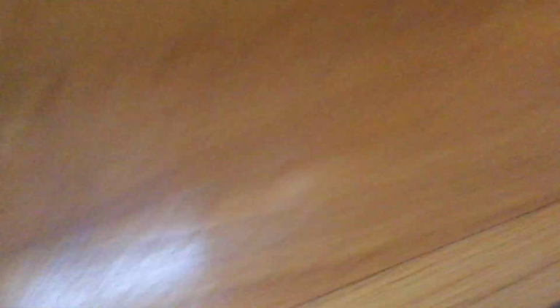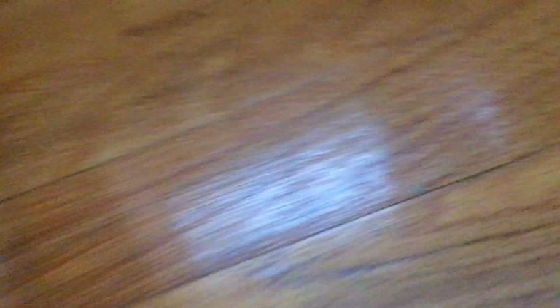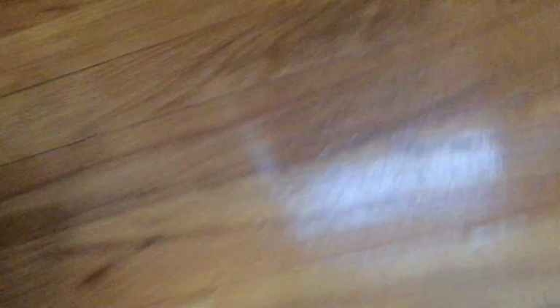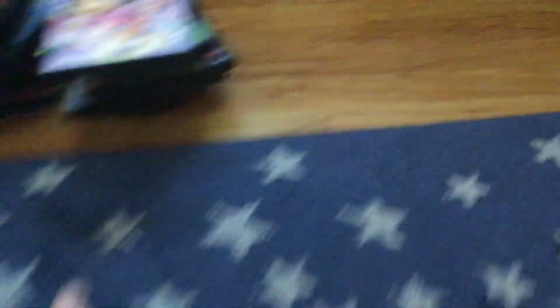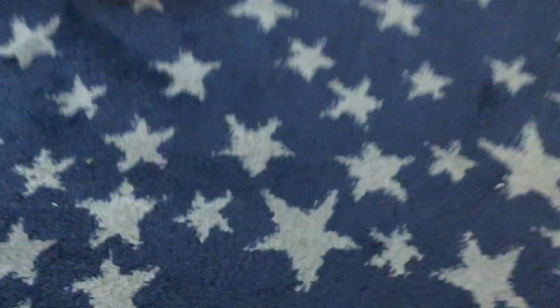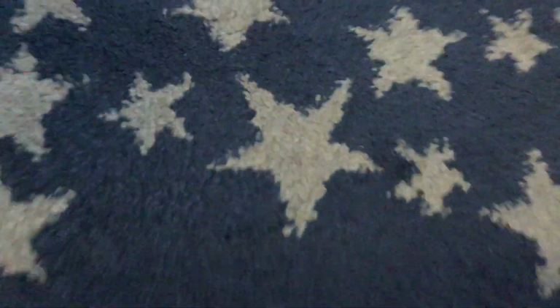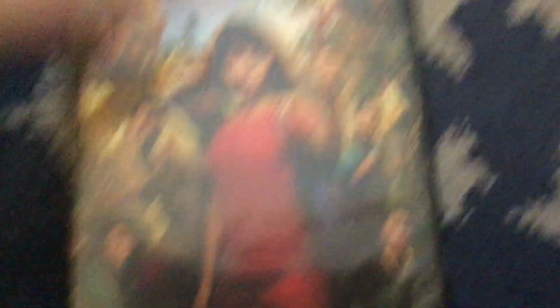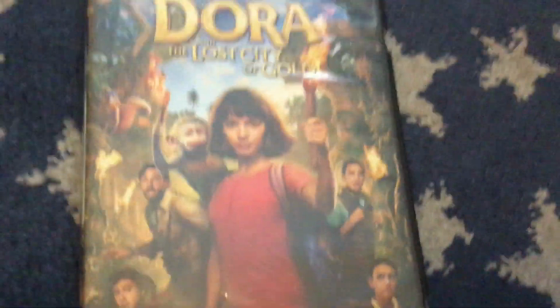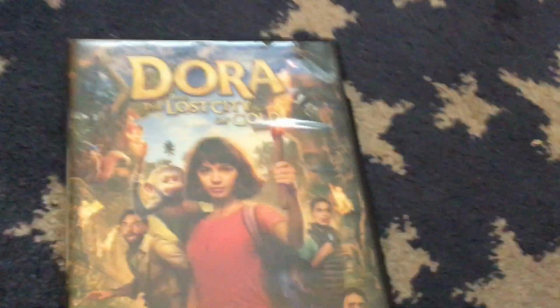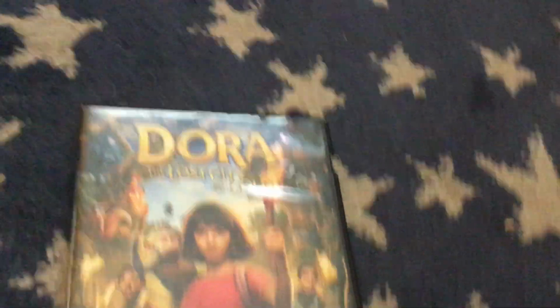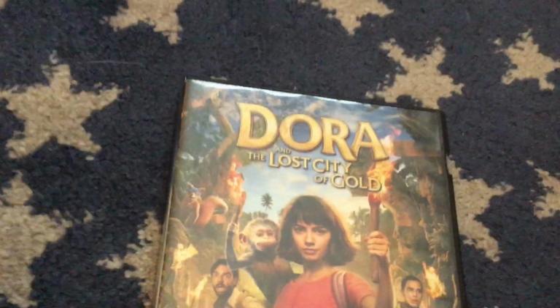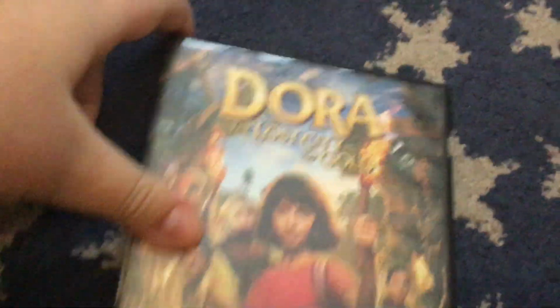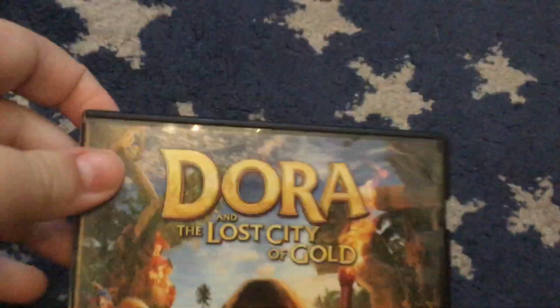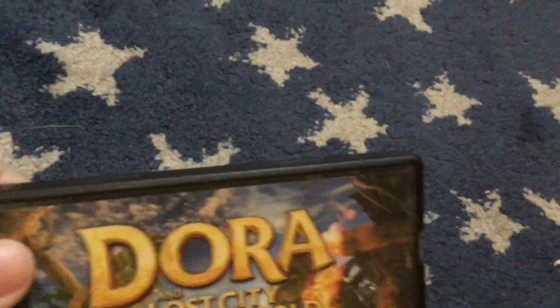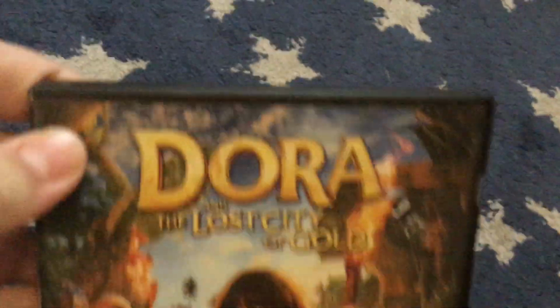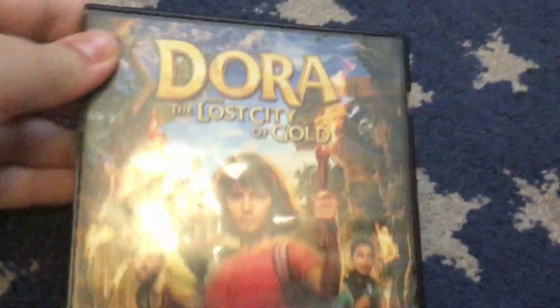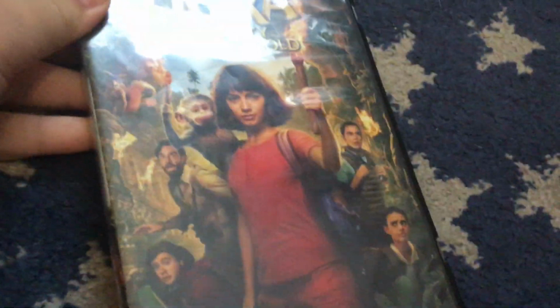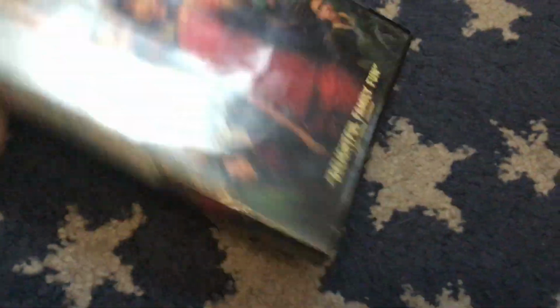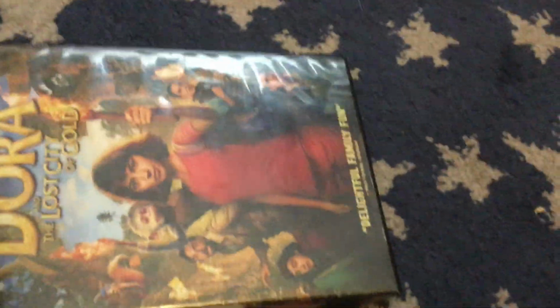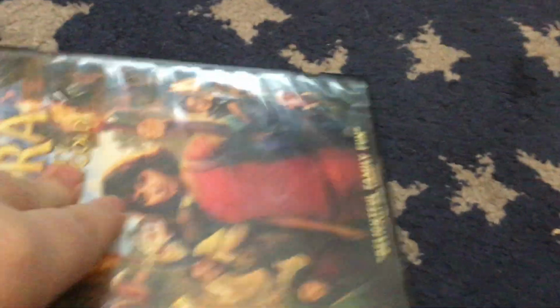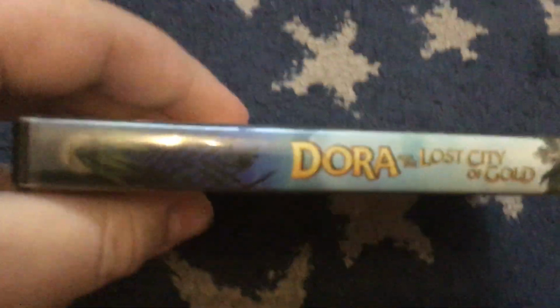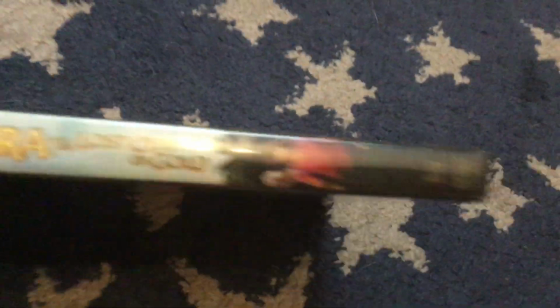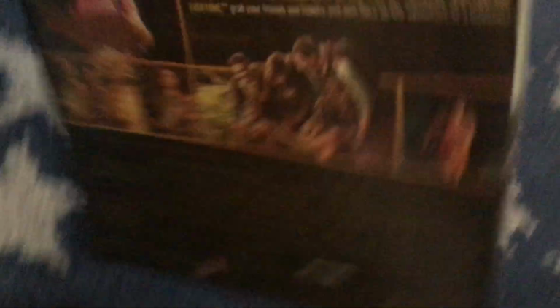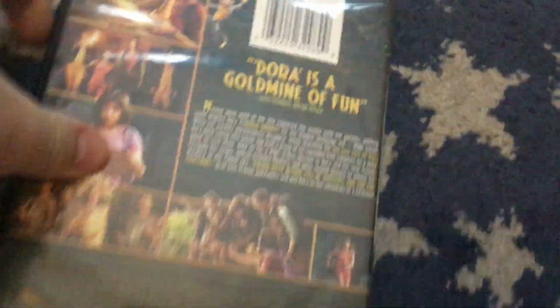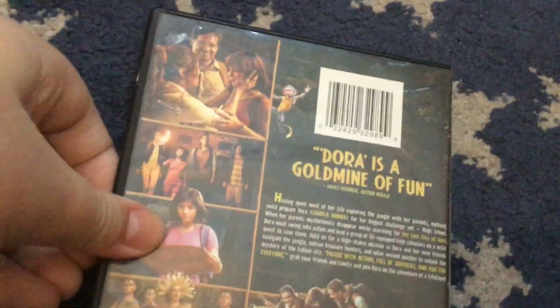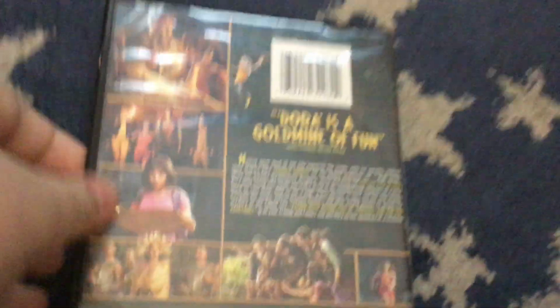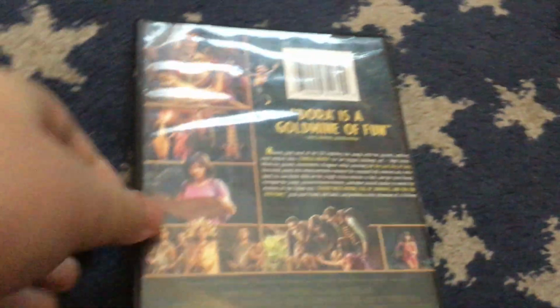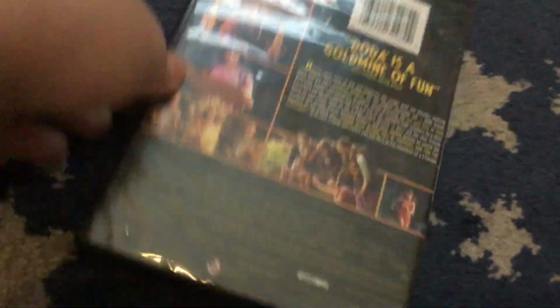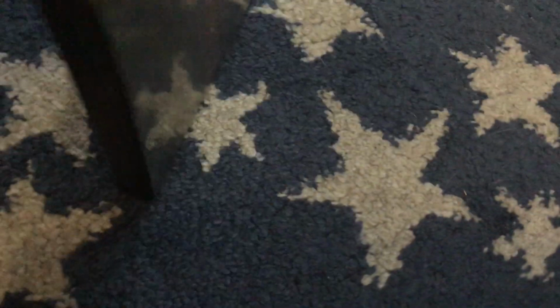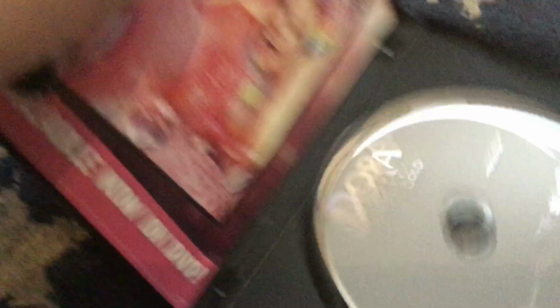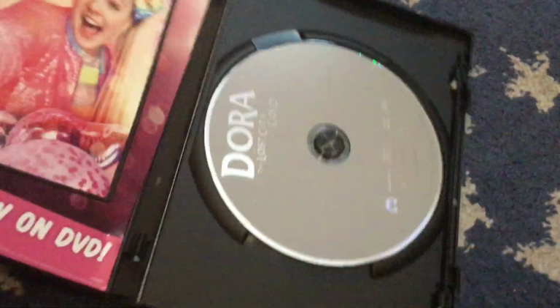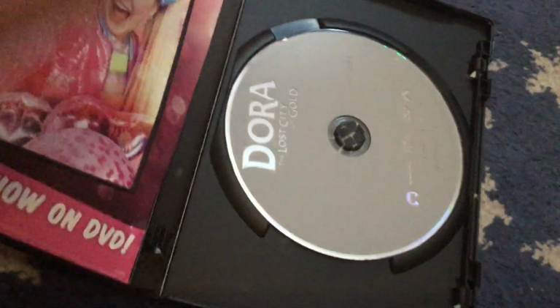And here's the bonus — I also got the movie: the 2019 DVD of Dora and the Lost City of Gold. Sorry if you hear a lot of background noise — just ignore it.